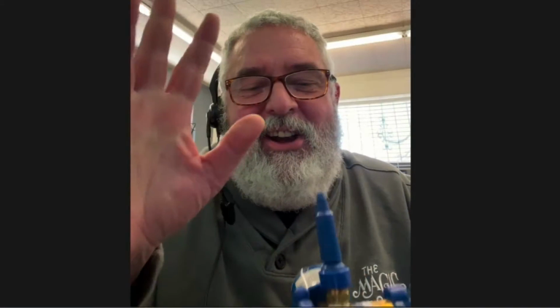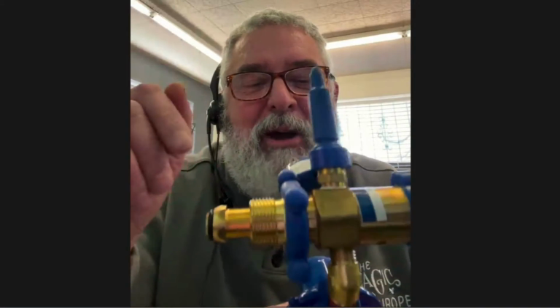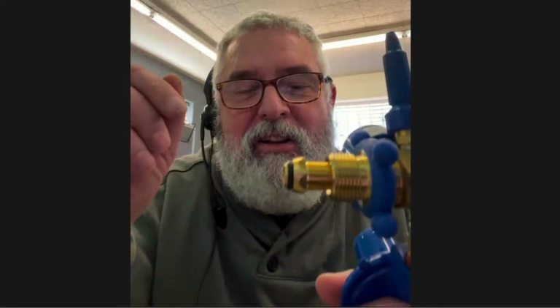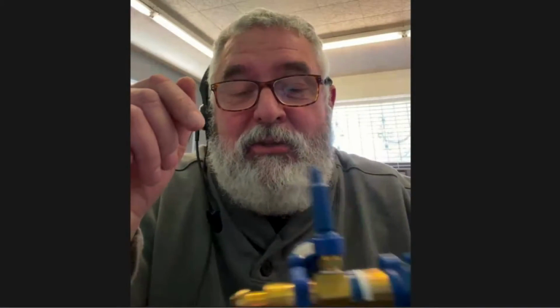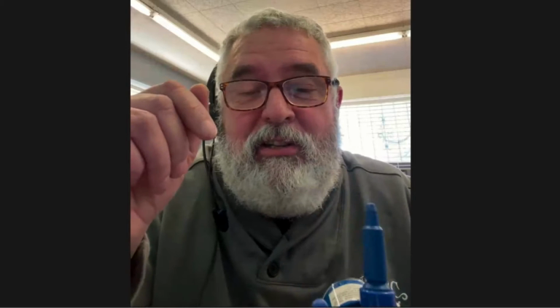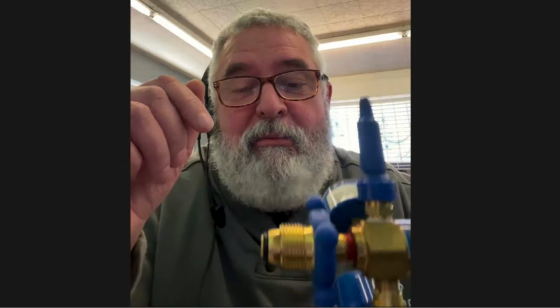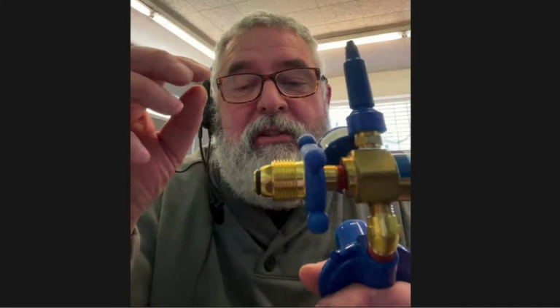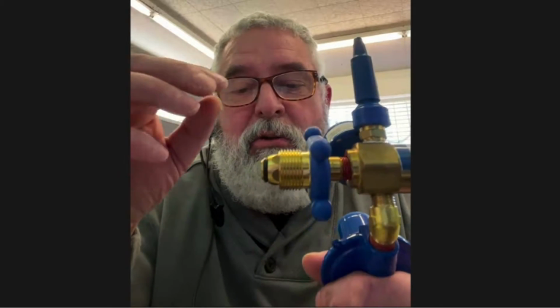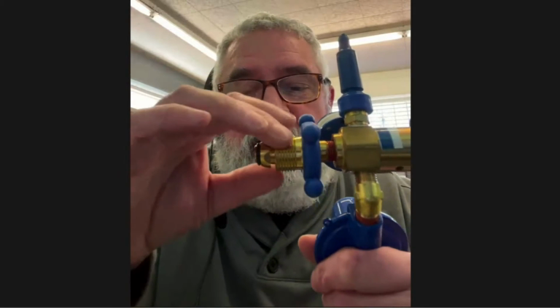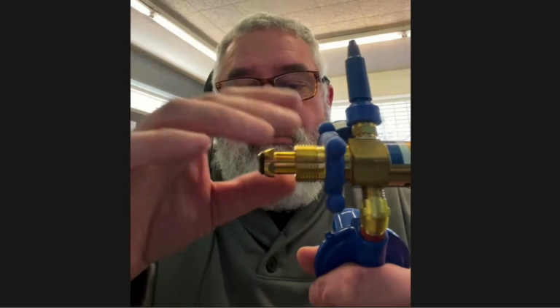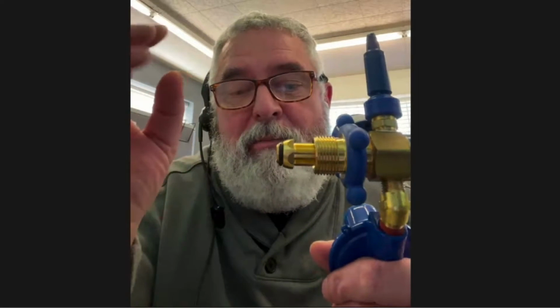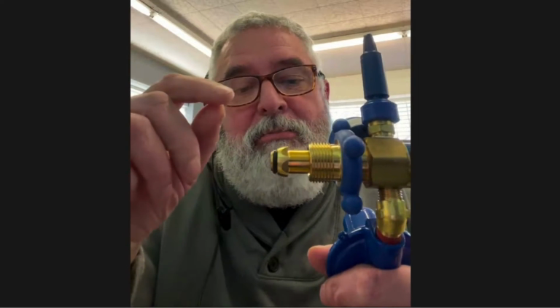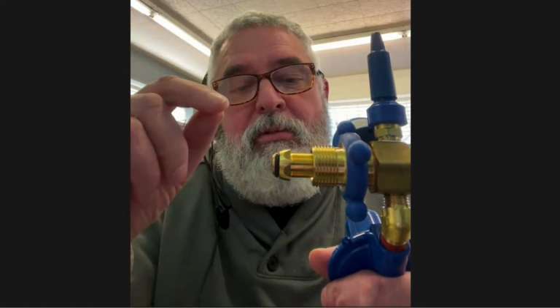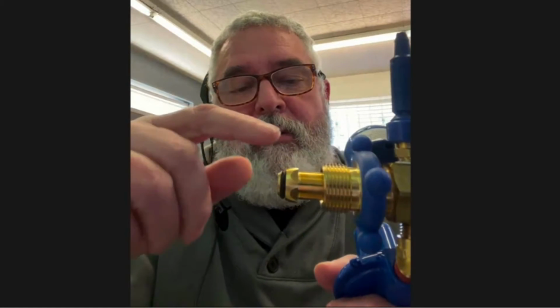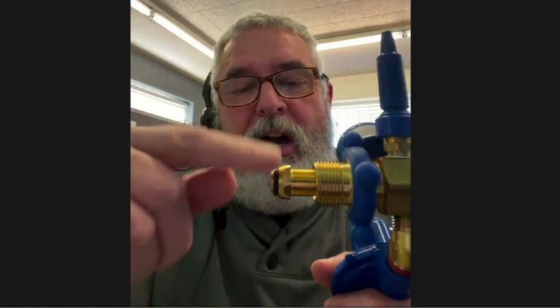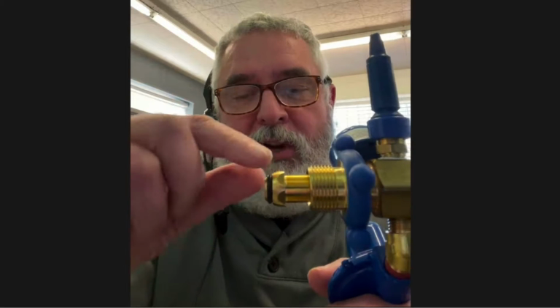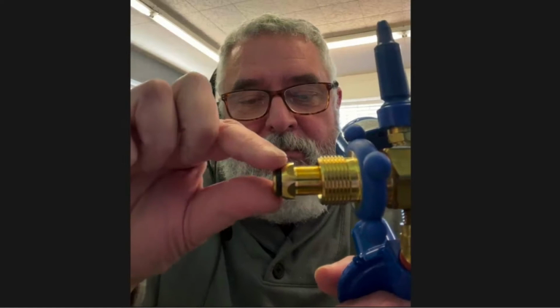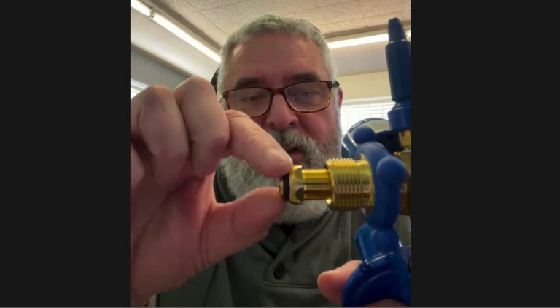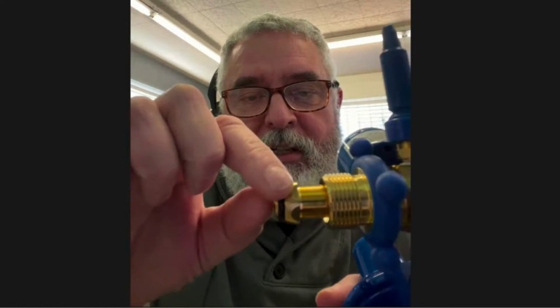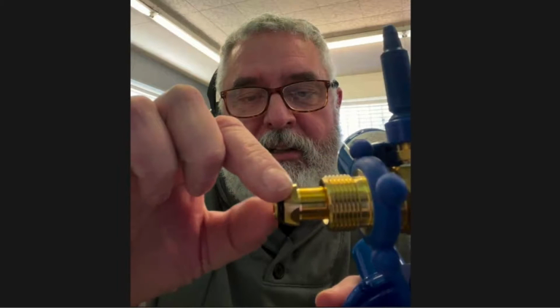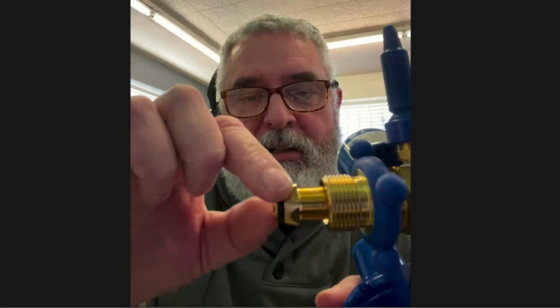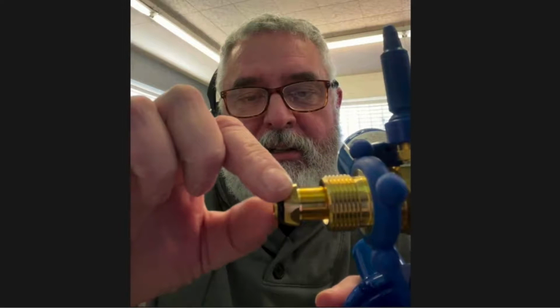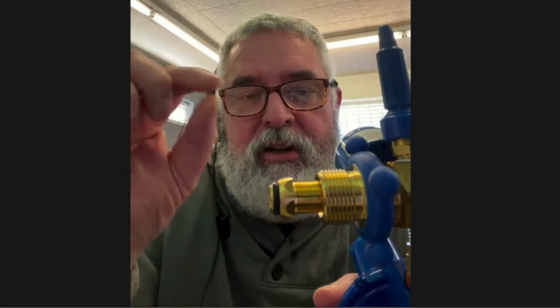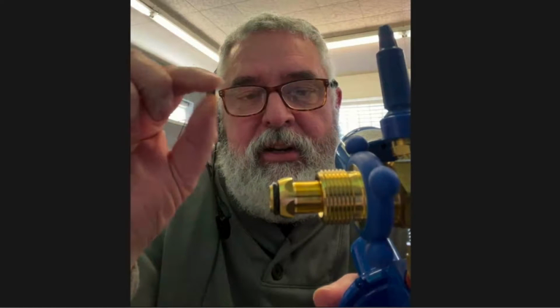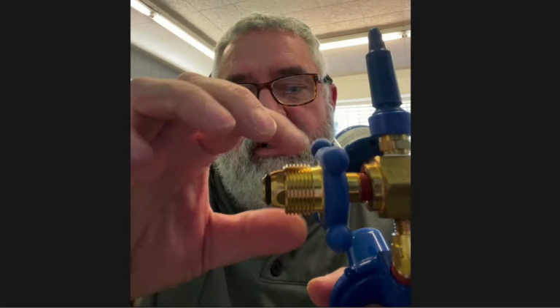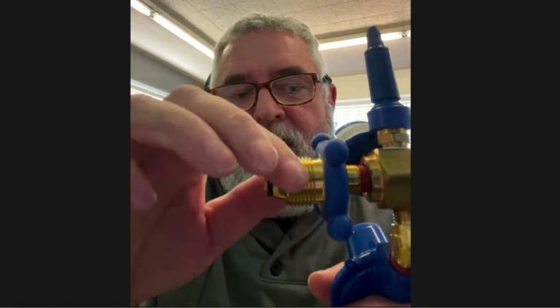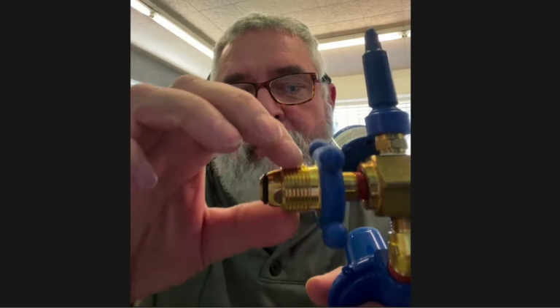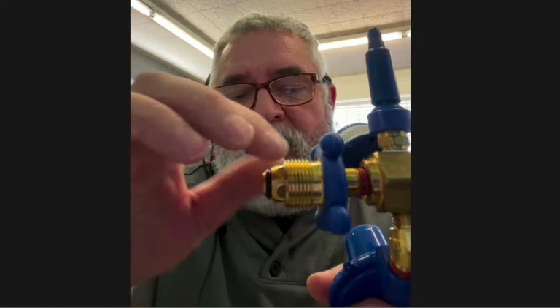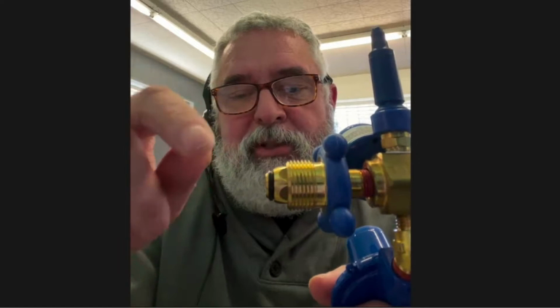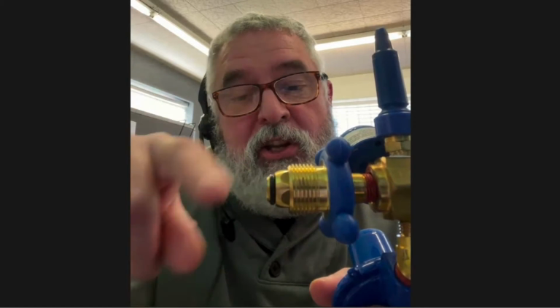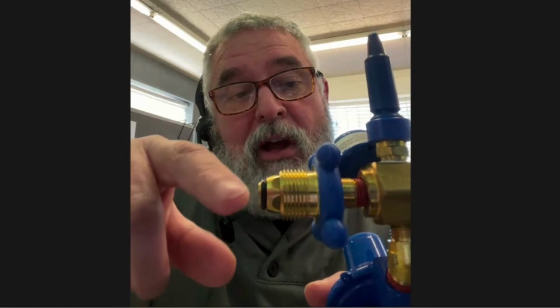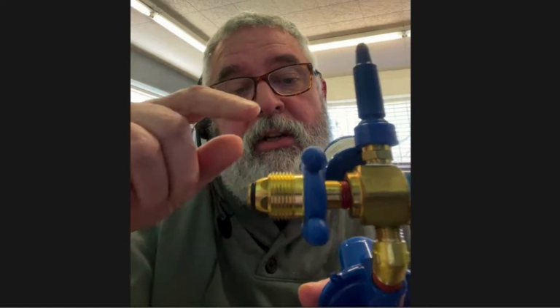Hi Latin Power 10, I just wanted to get back with you to let you know what could be another problem. I would try putting the o-ring on here — that will possibly cure the problem.